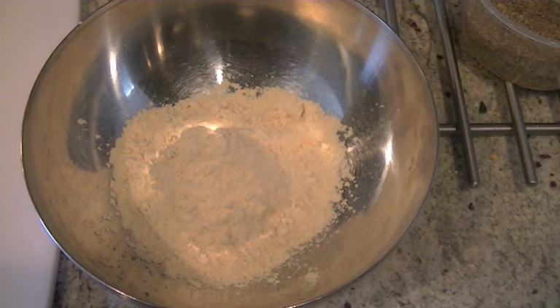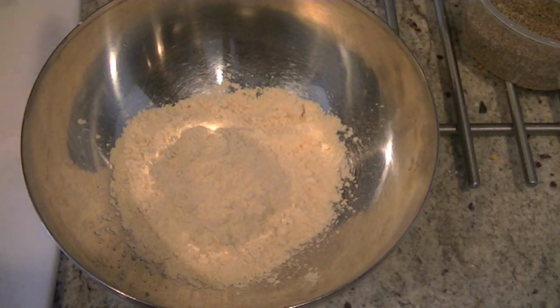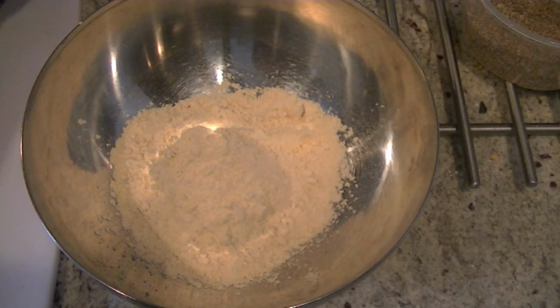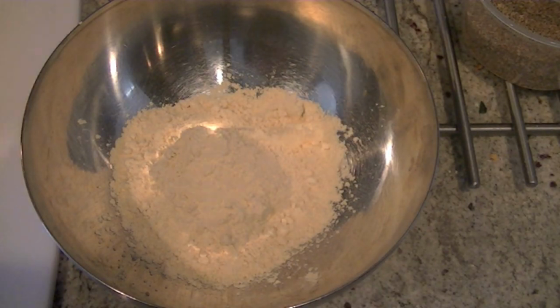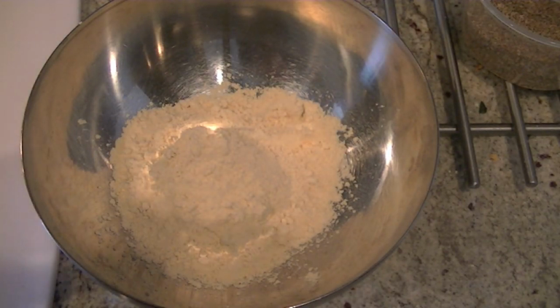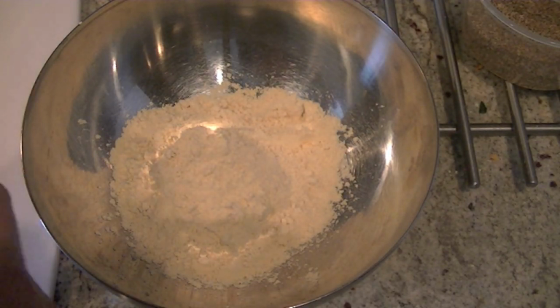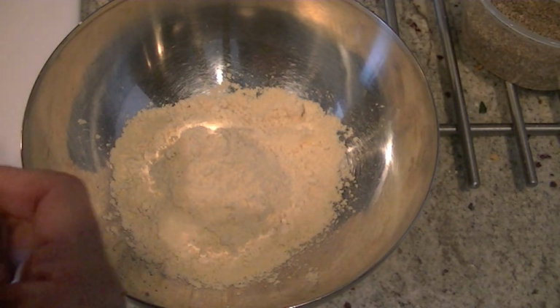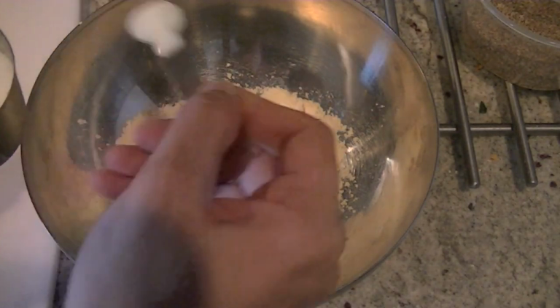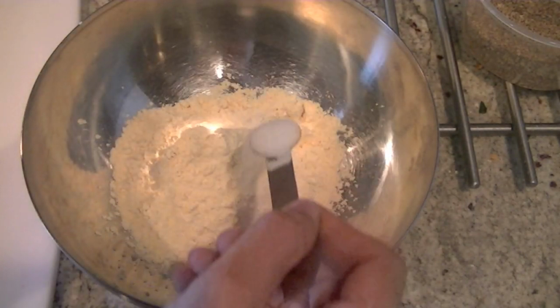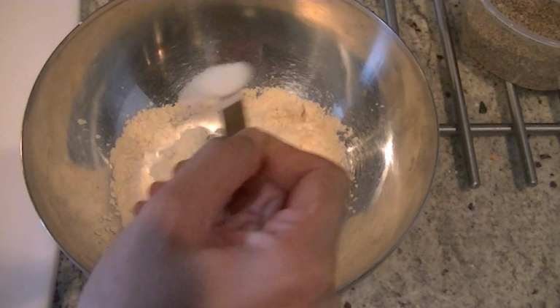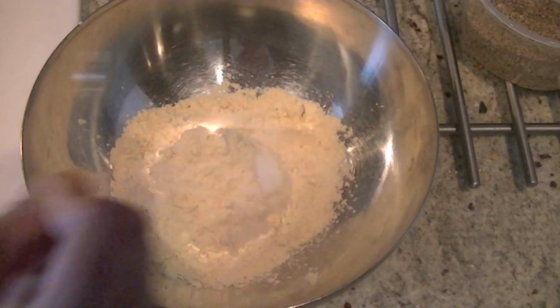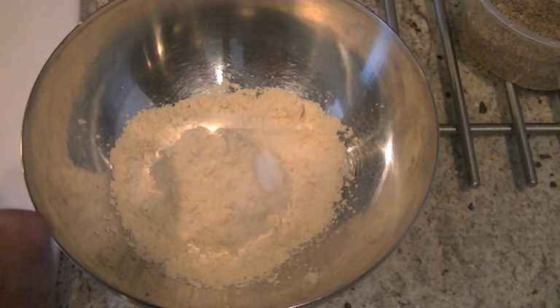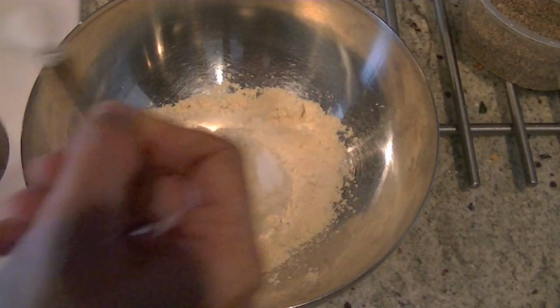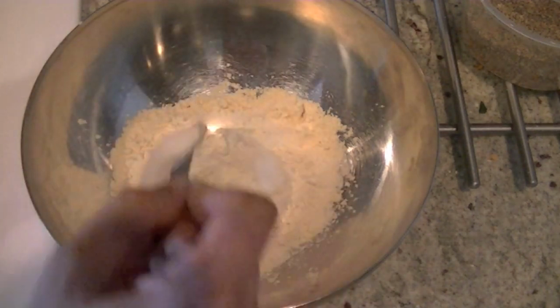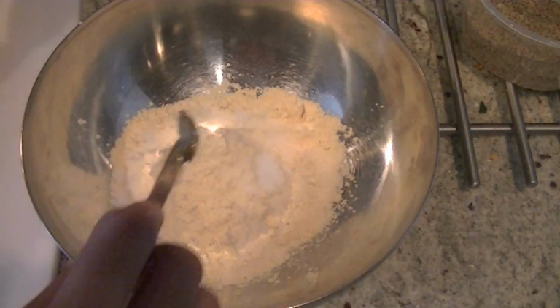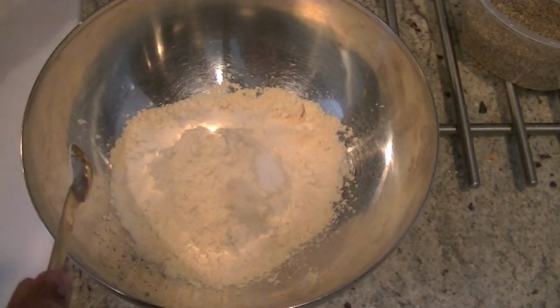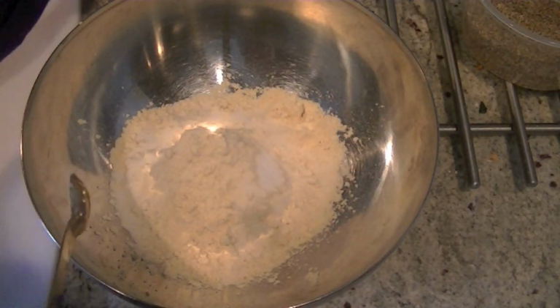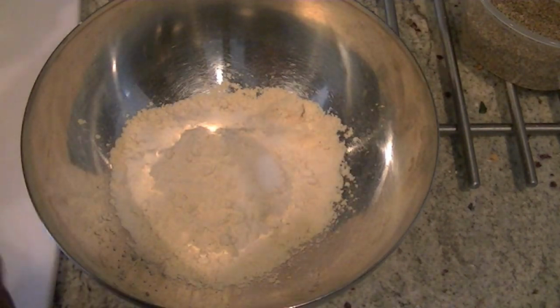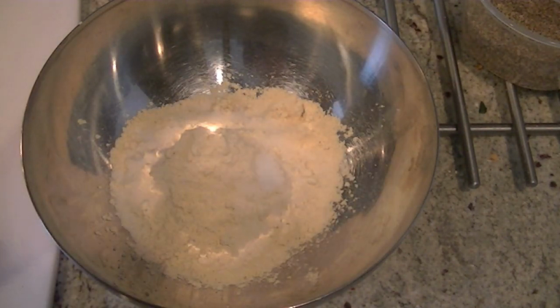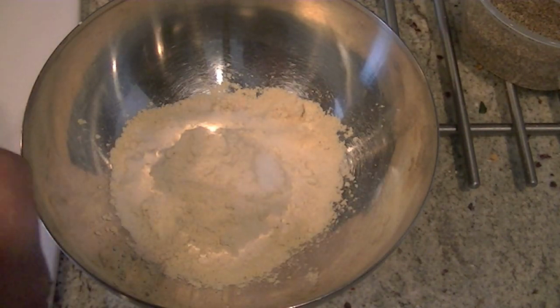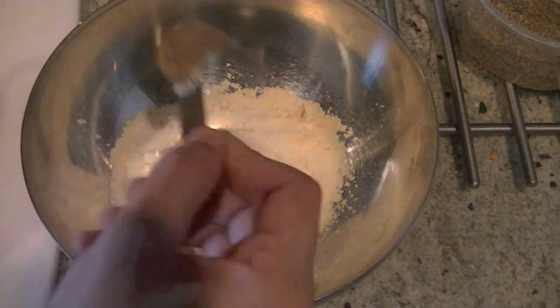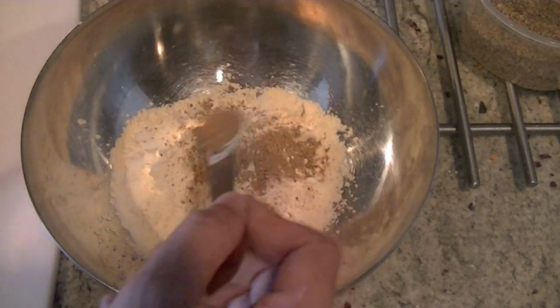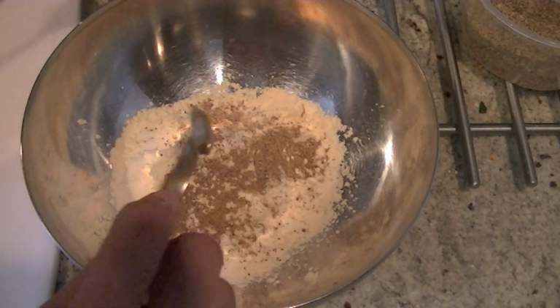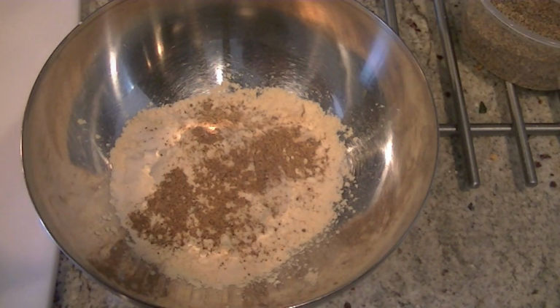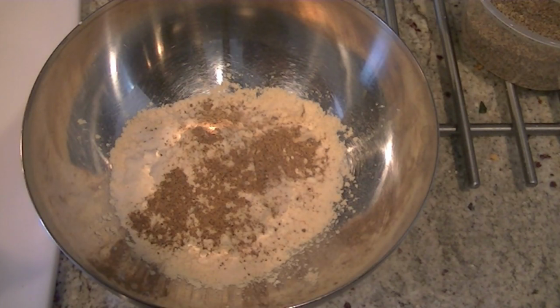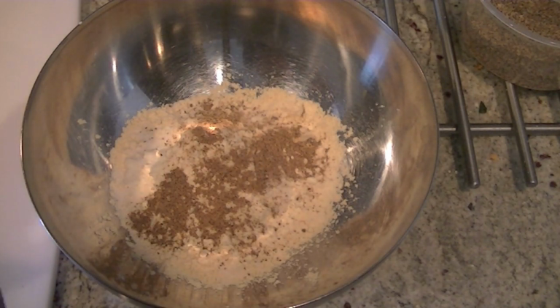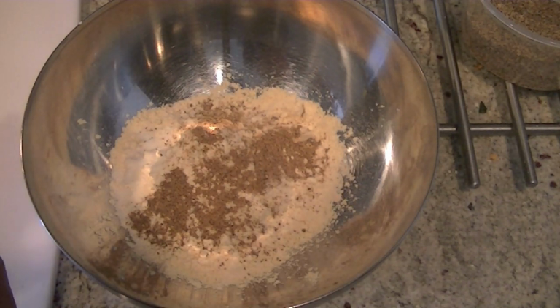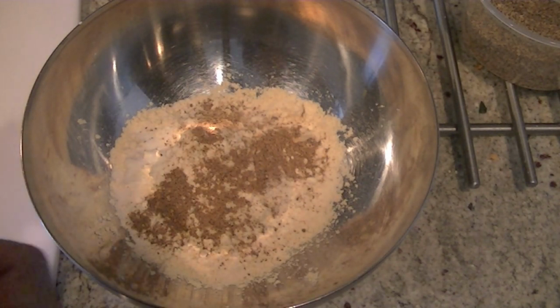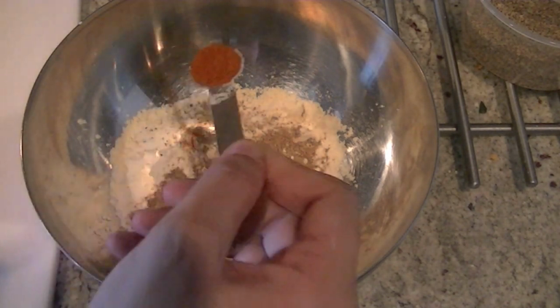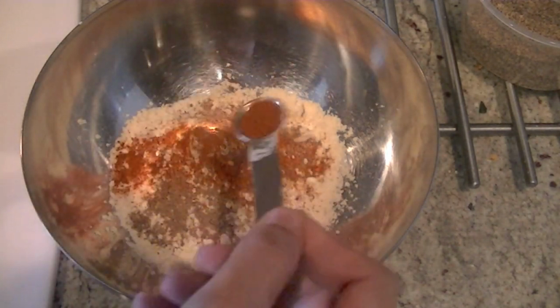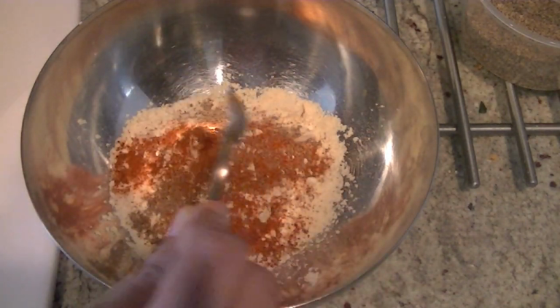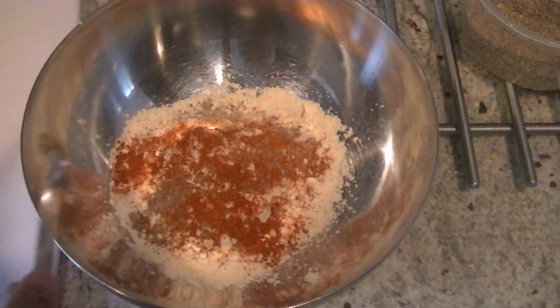In the besan I'm going to add salt — should be as per taste, I'm going to add one teaspoon here. Half a teaspoon of garam masala. For a little heat, add red chili powder — half a teaspoon for me.